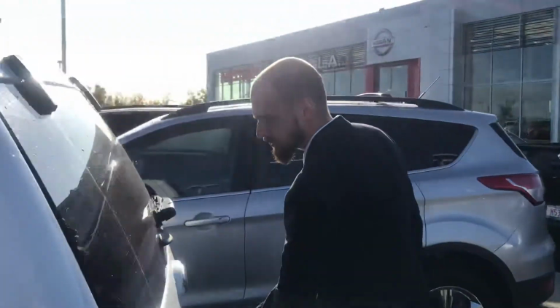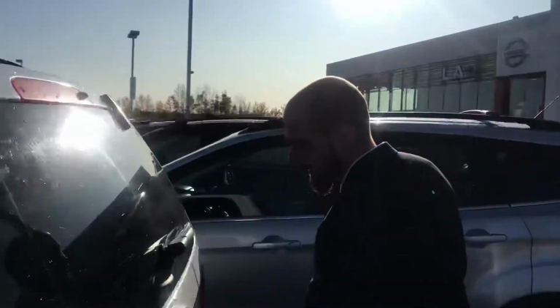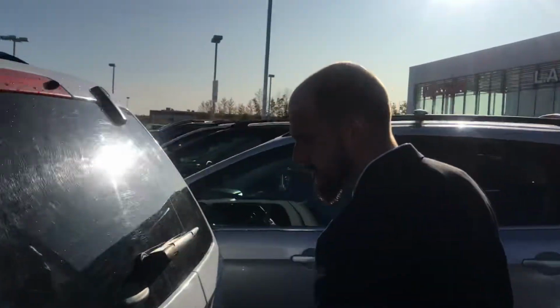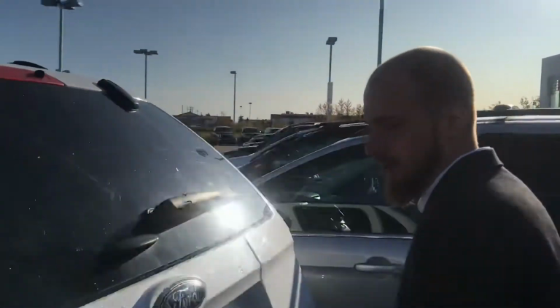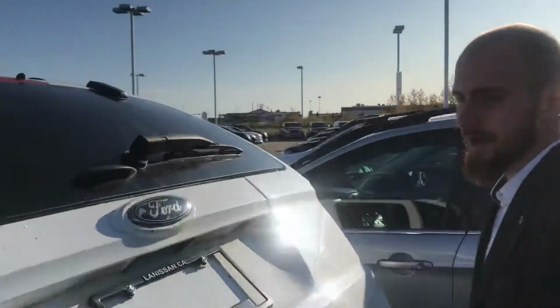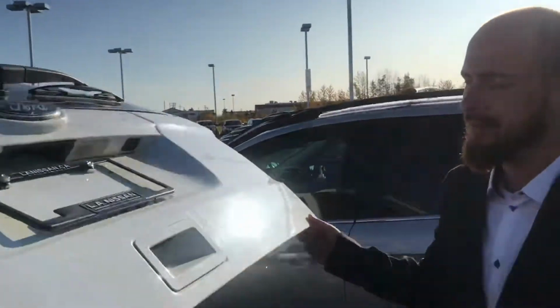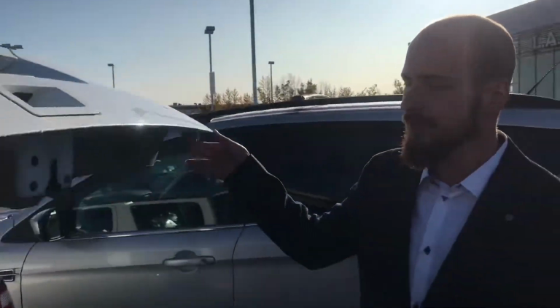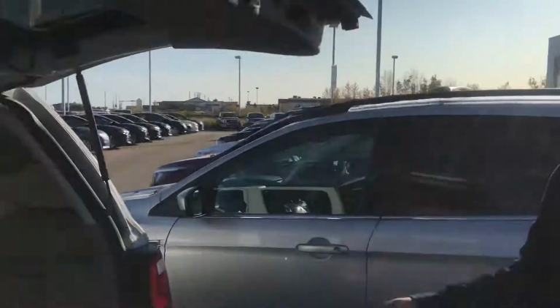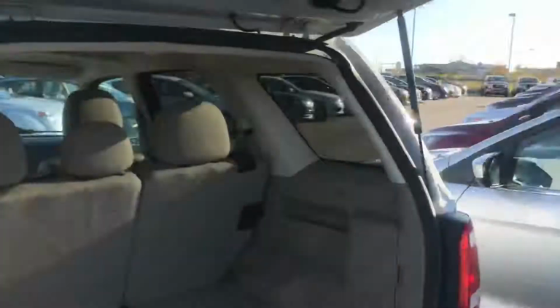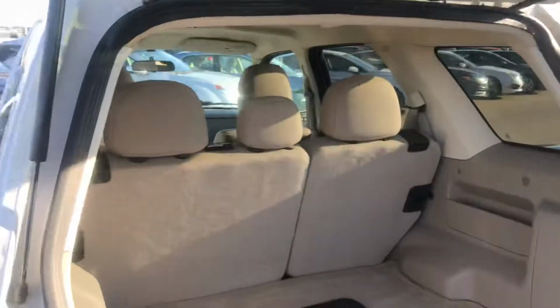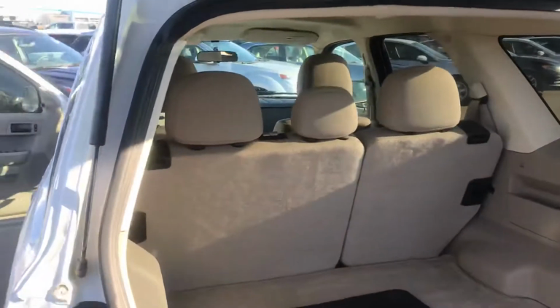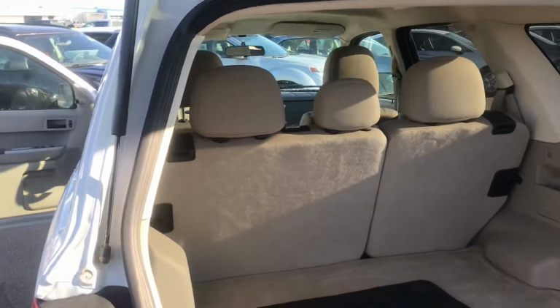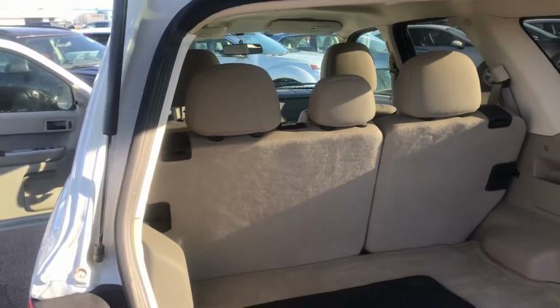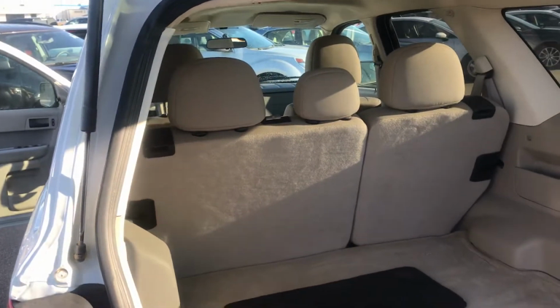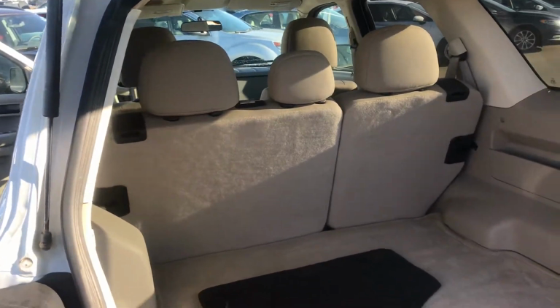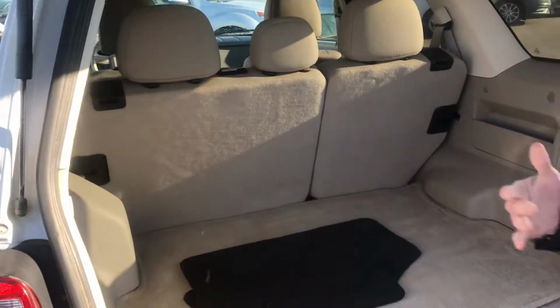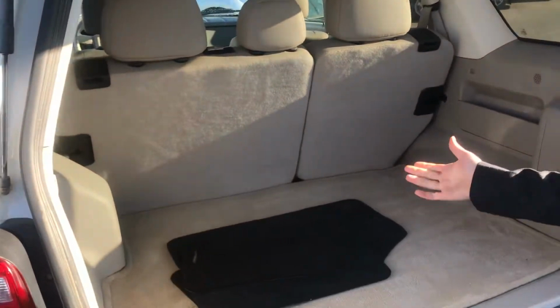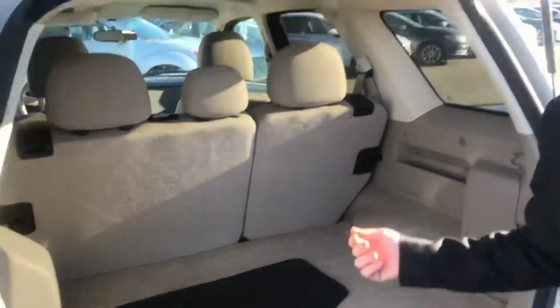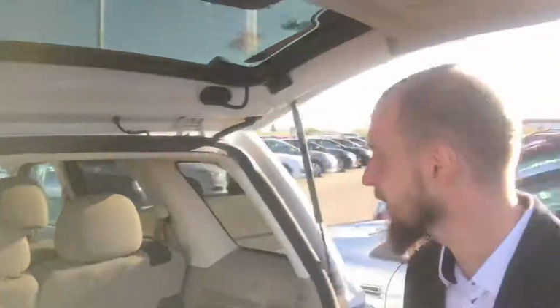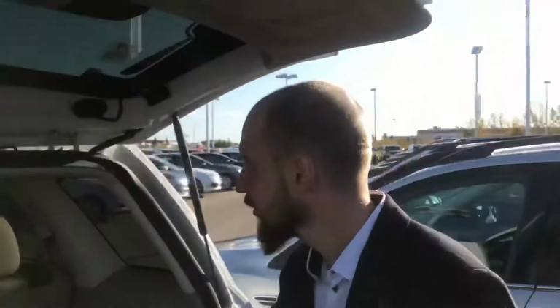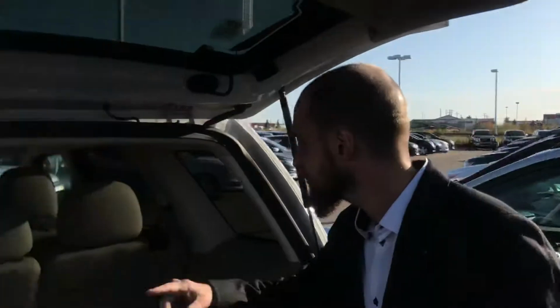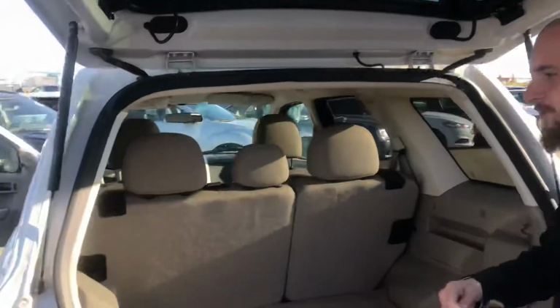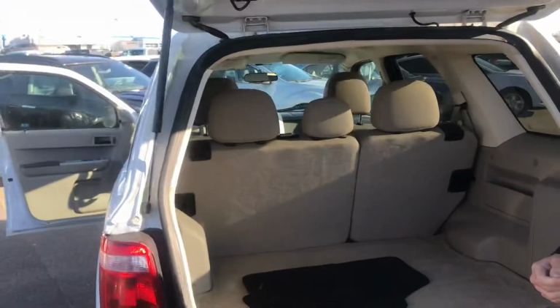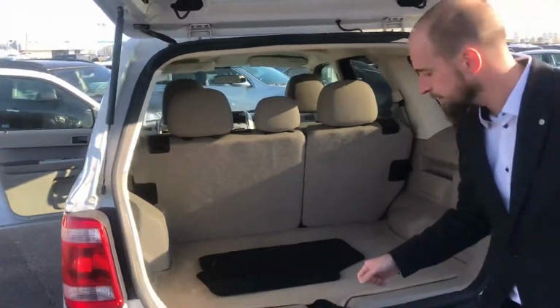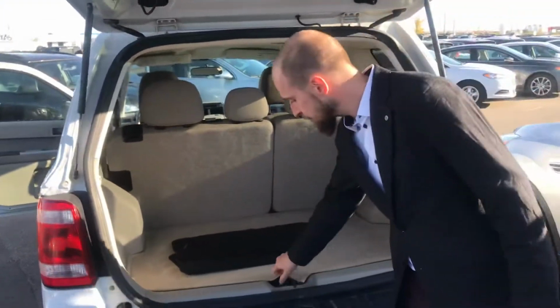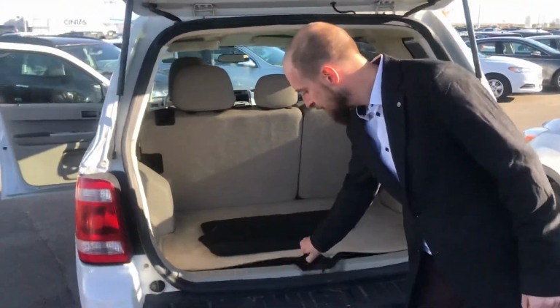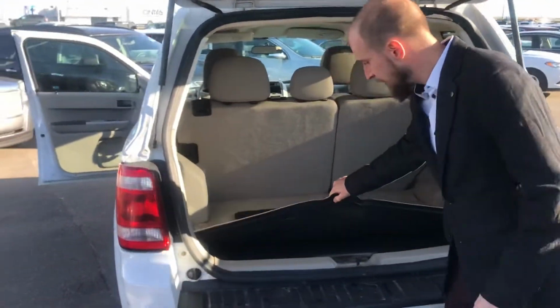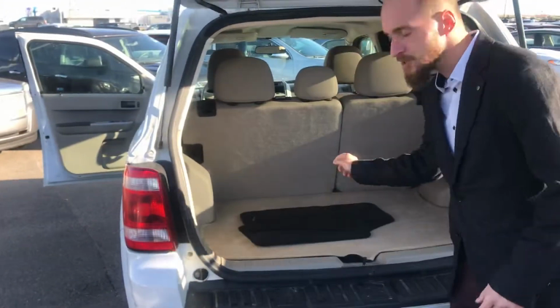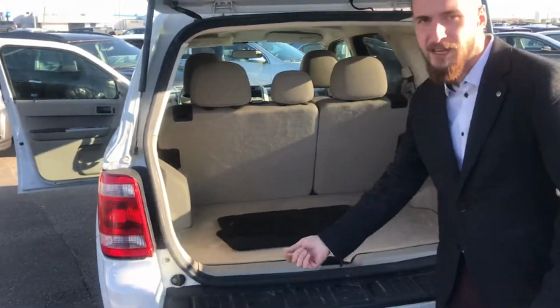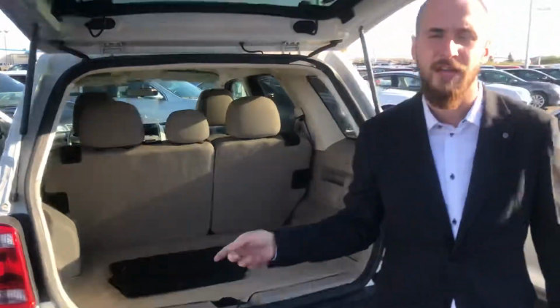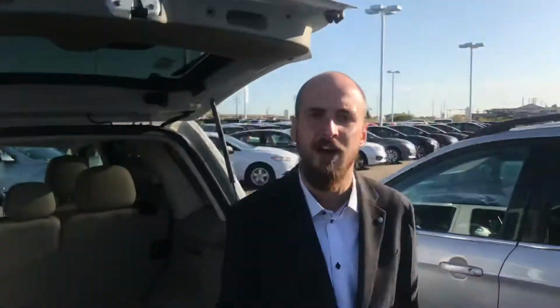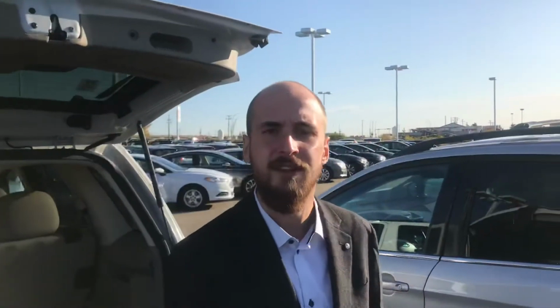Jumping on into our cargo area, one touch will lift that cargo area up, showing you tons of space back here. The rear seats fold in a 60-40 split, with the spare tire location underneath.